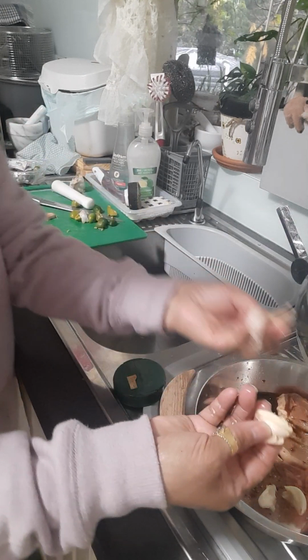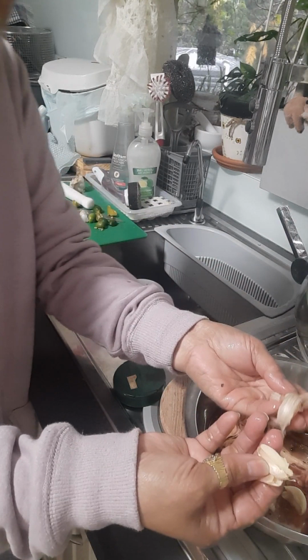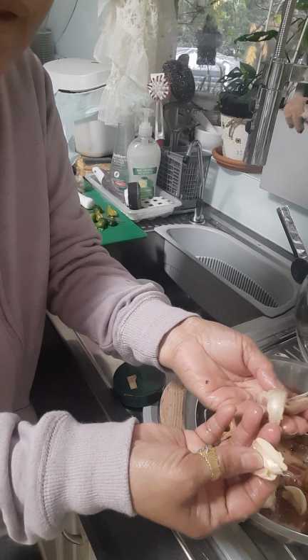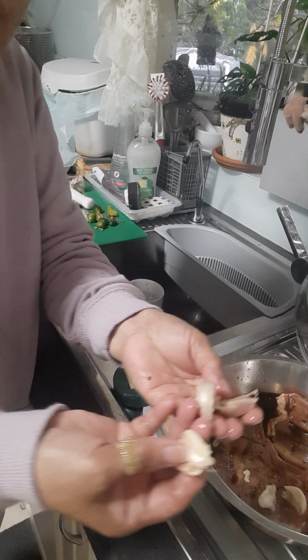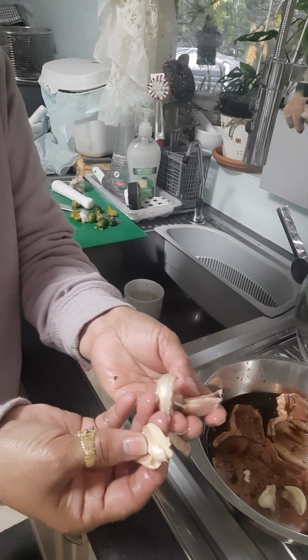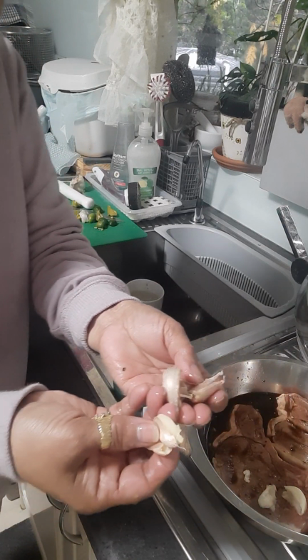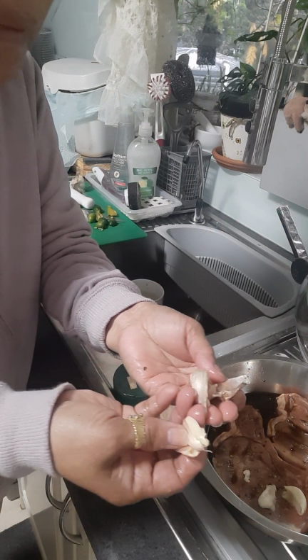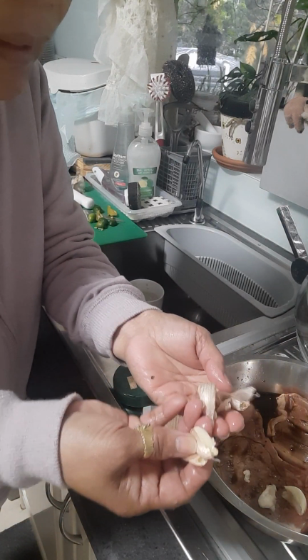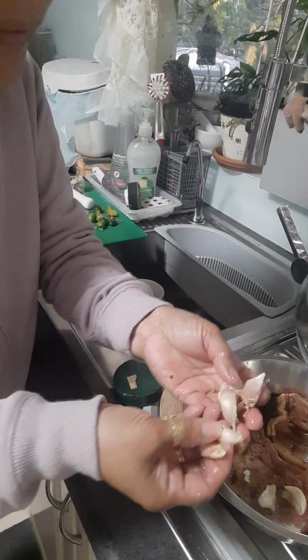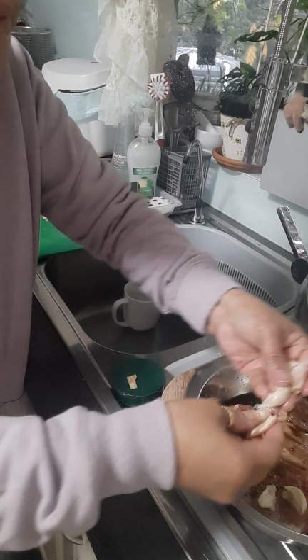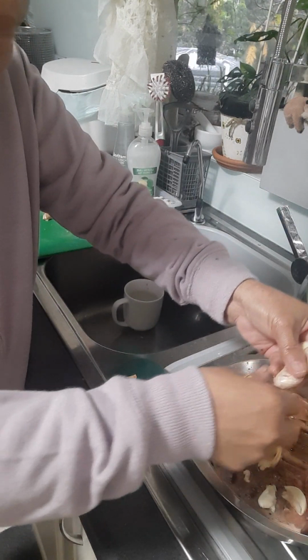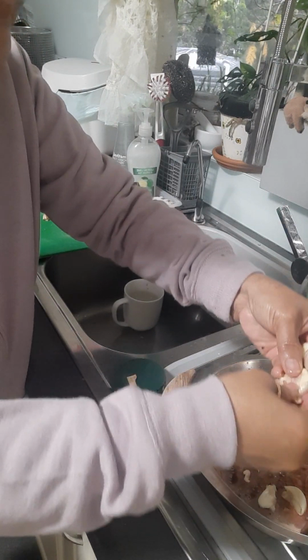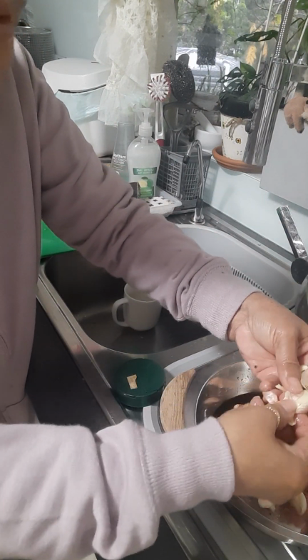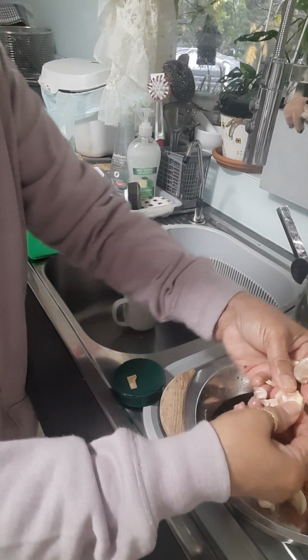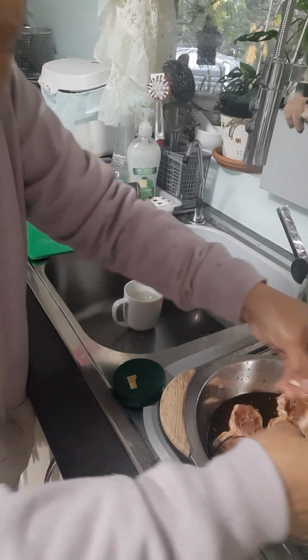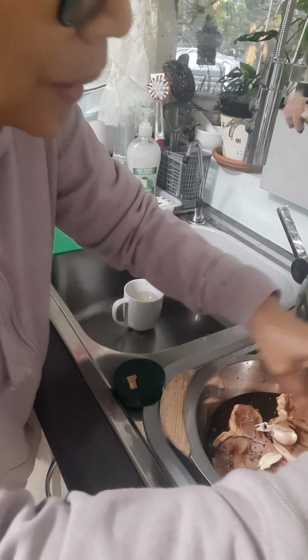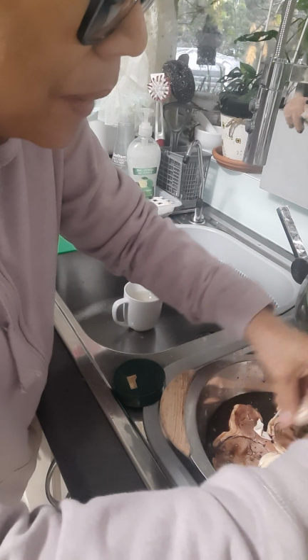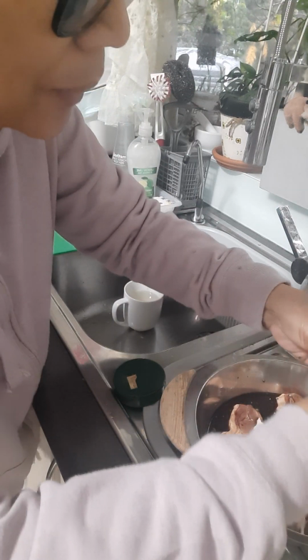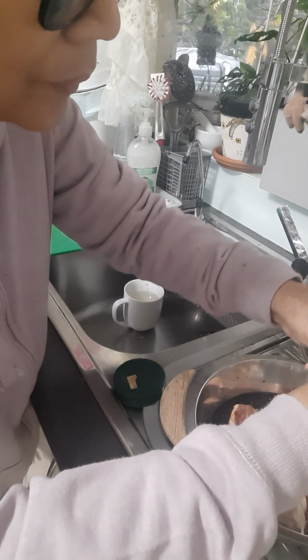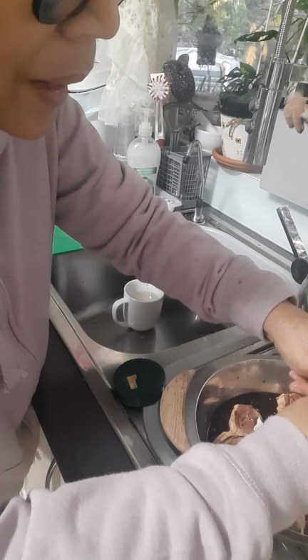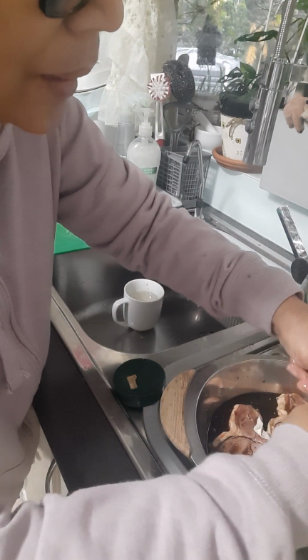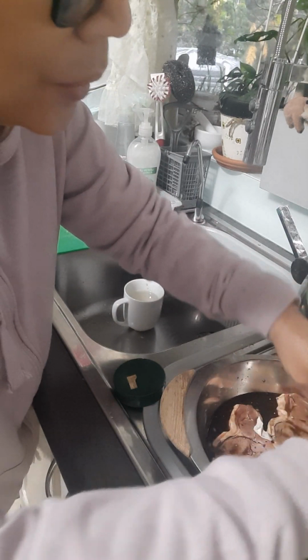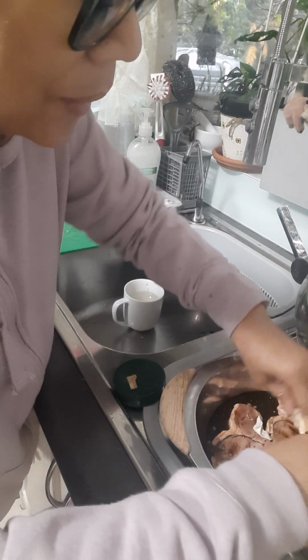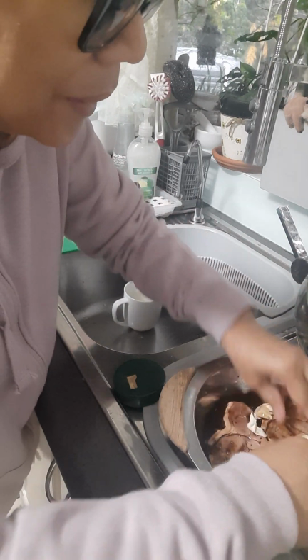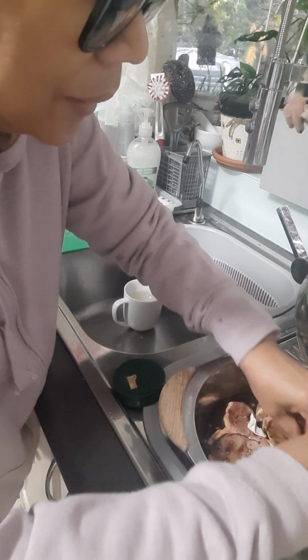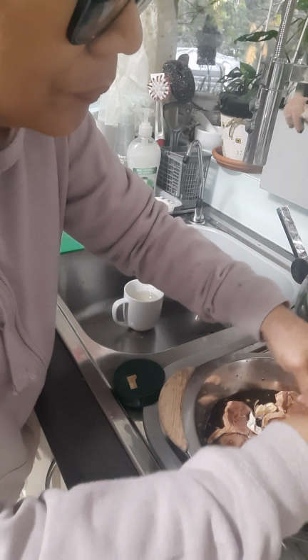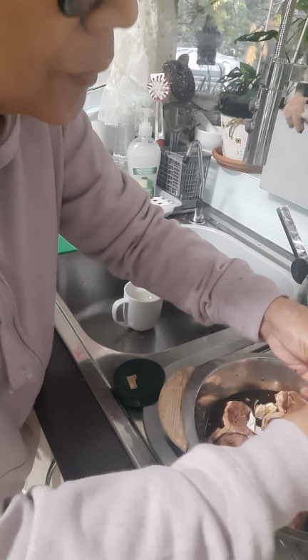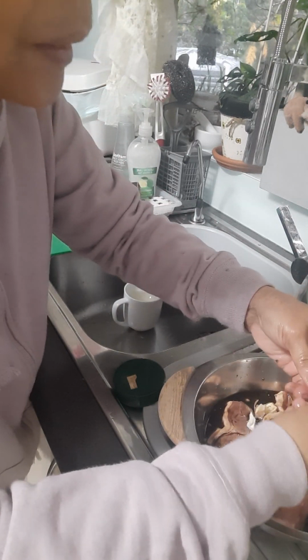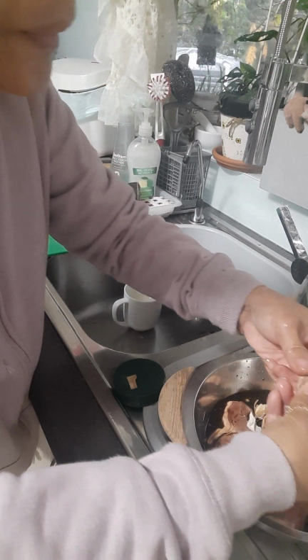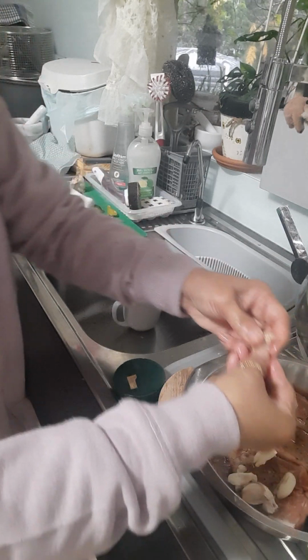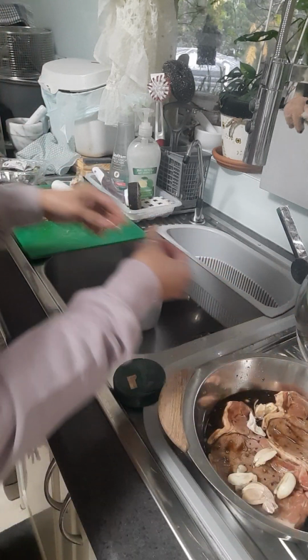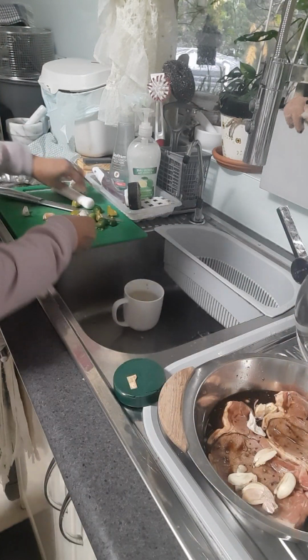Hindi ko binabalatan ang ano — kasi pag magmamarinate tayo, dapat hindi babalatan para yung aroma ng balat ng bawang ay sumasama sa meat. Ayan, hindi na dikdik.